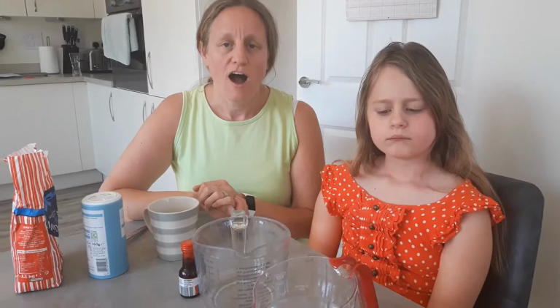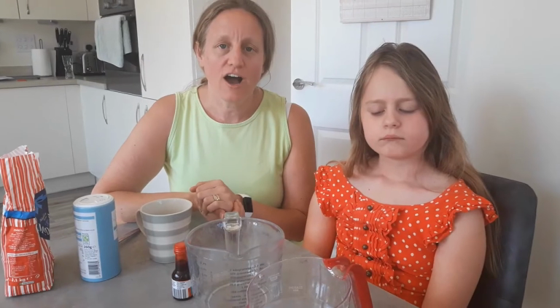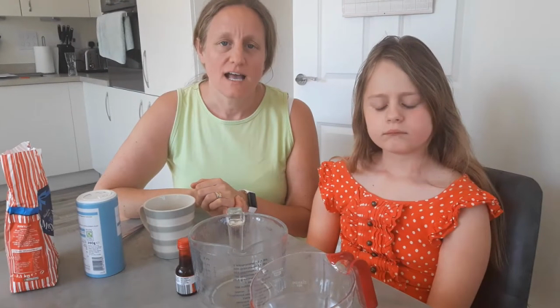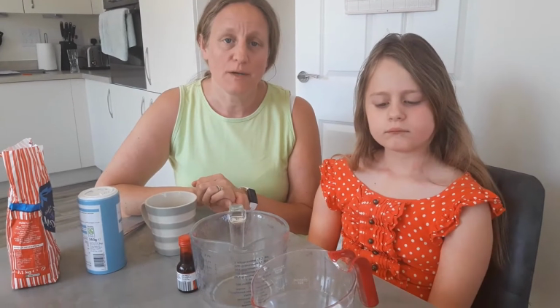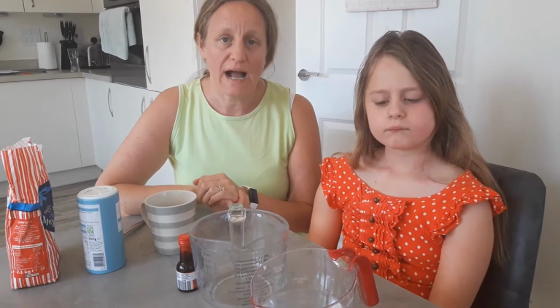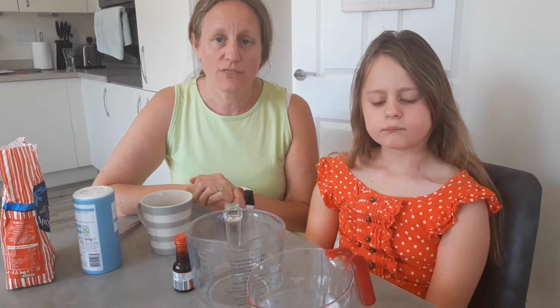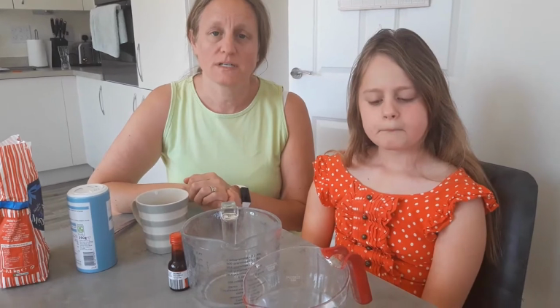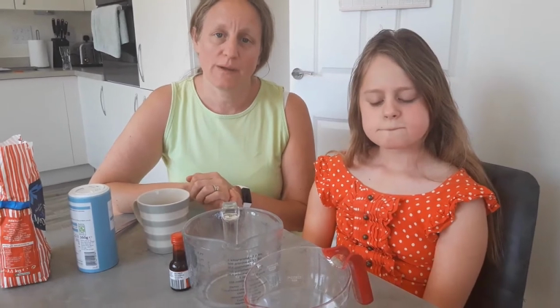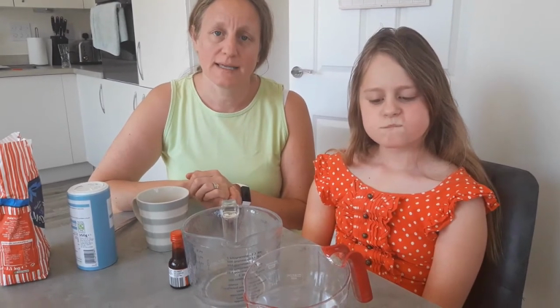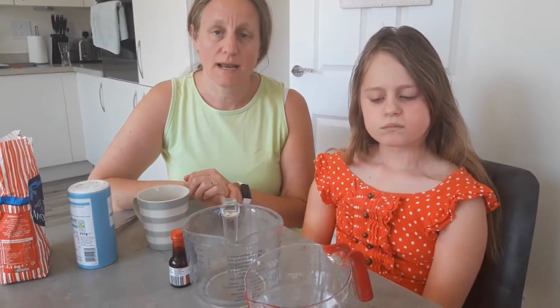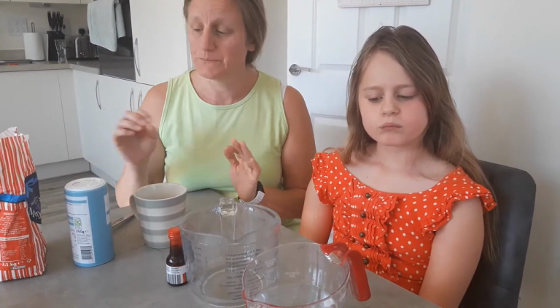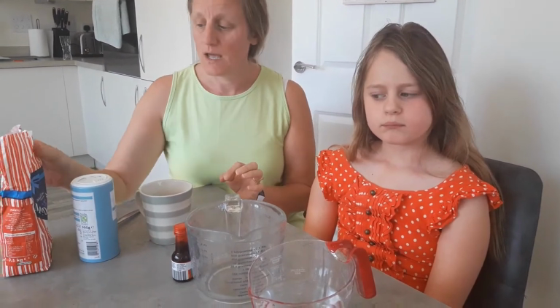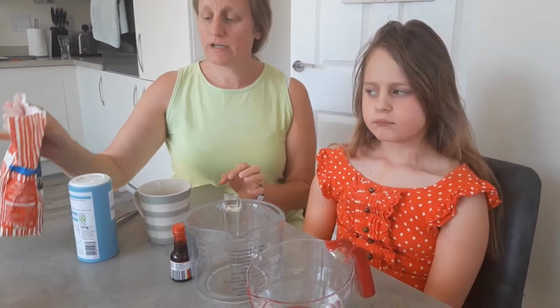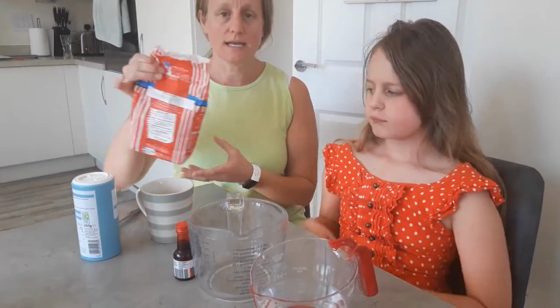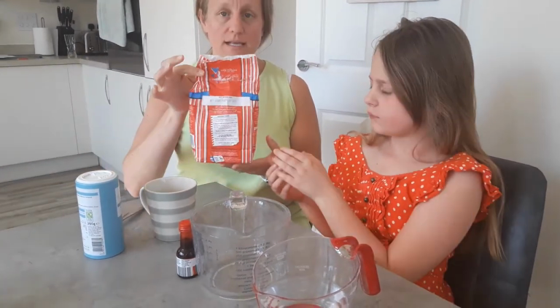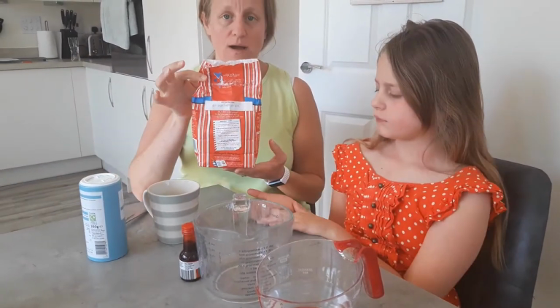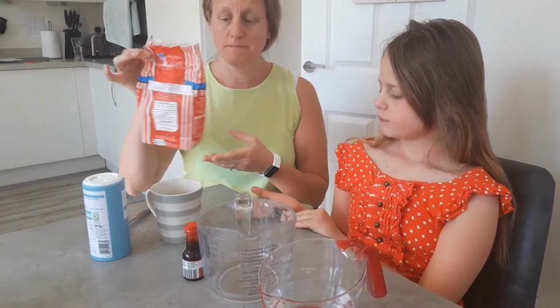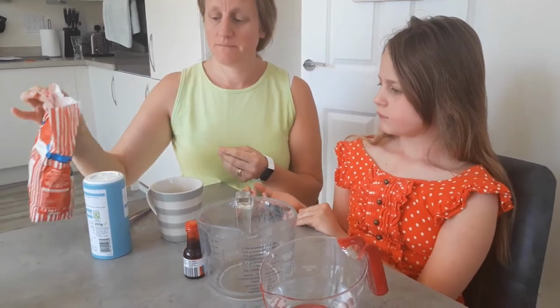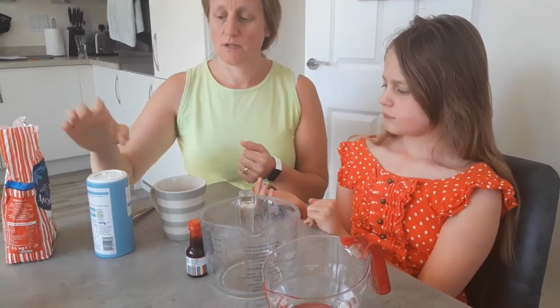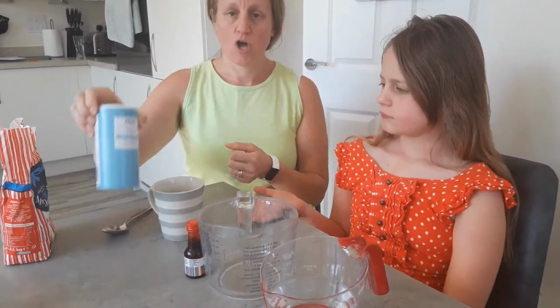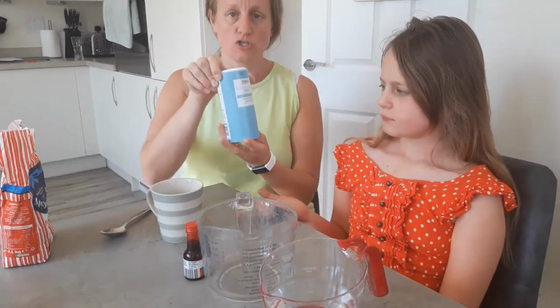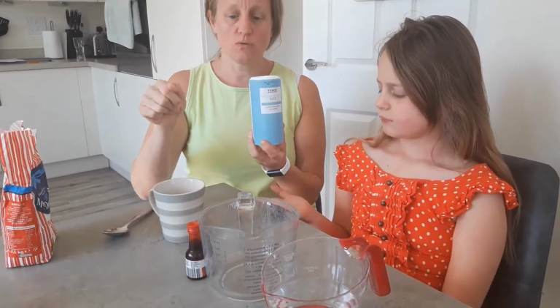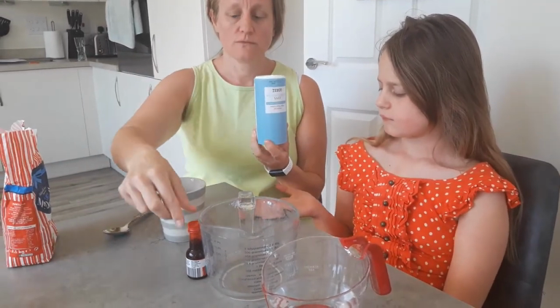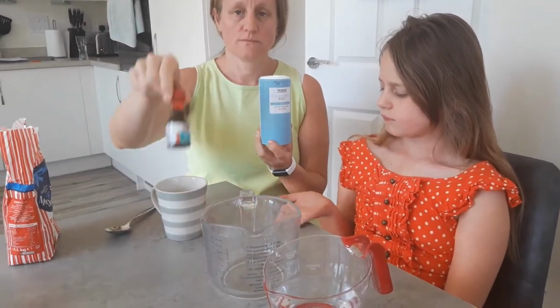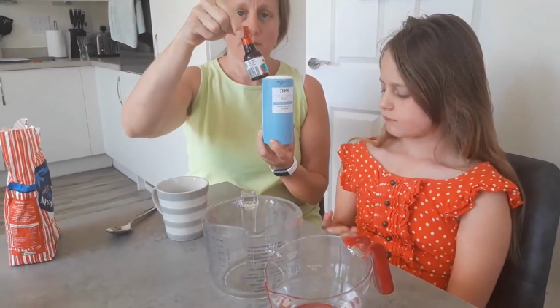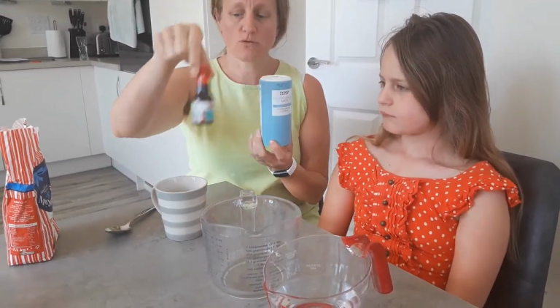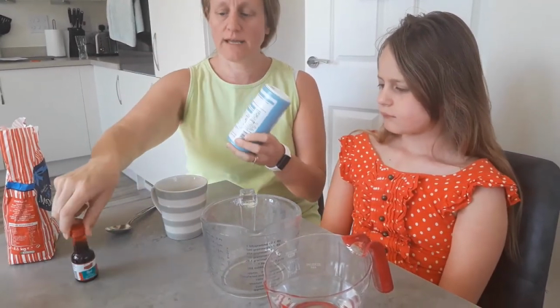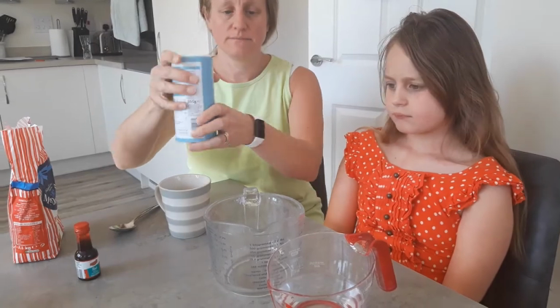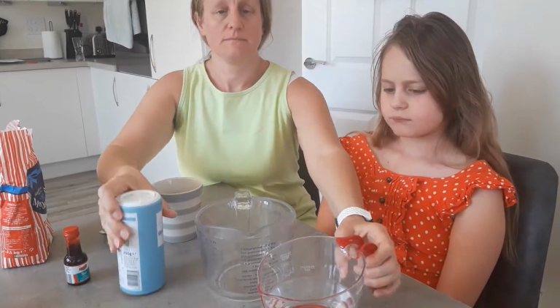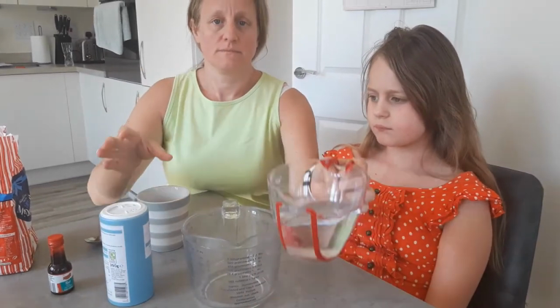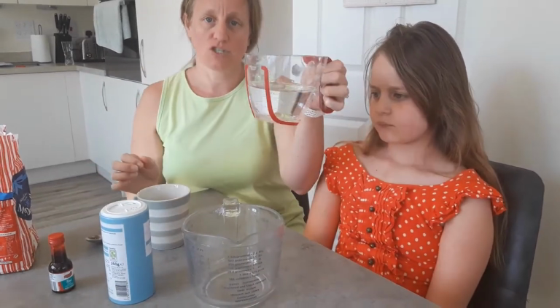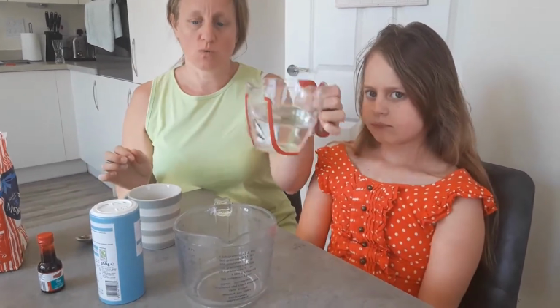Hi guys, I hope you're well and thought I would come and show you how to make Play-Doh. All you need is flour, salt, food colouring and a jug of water.